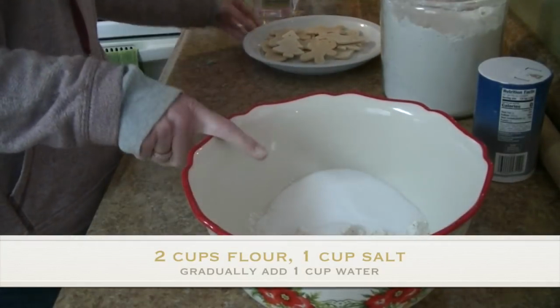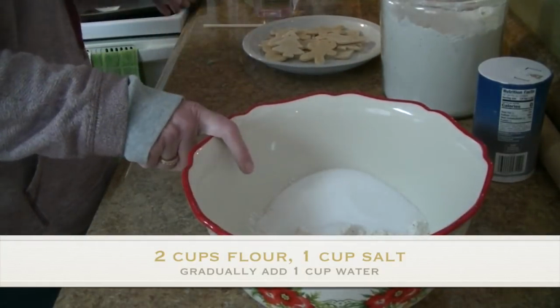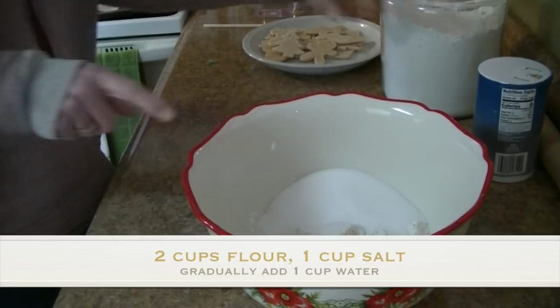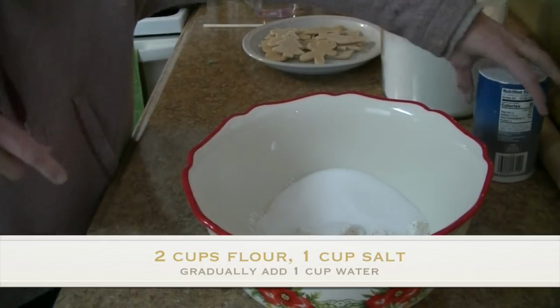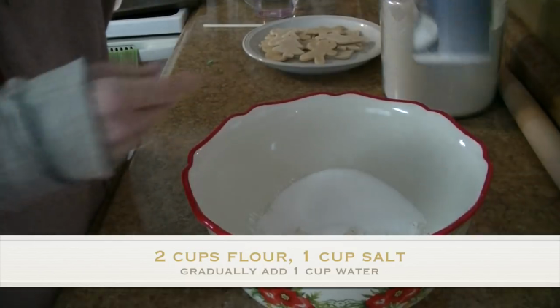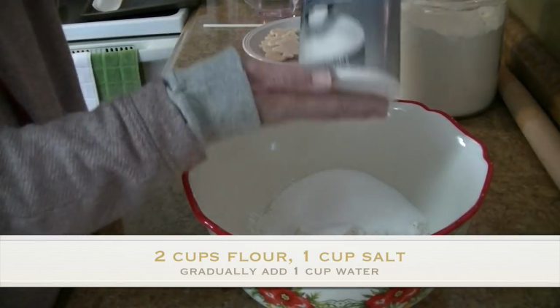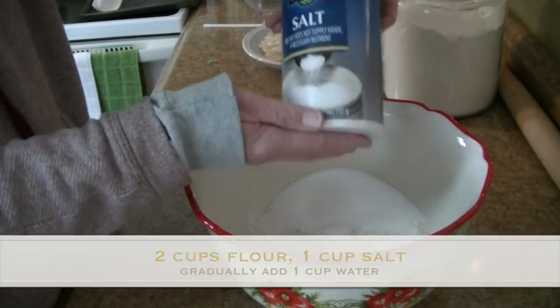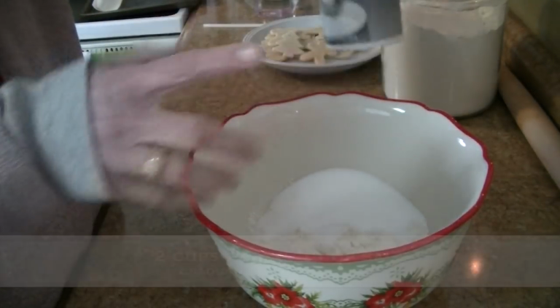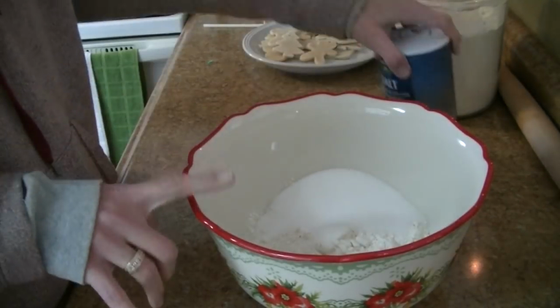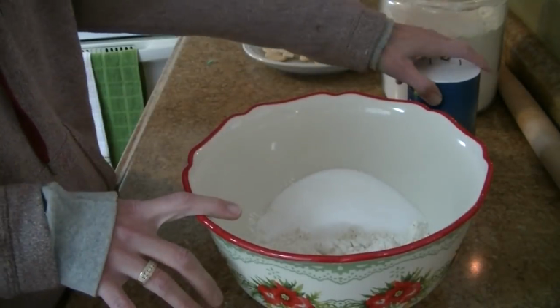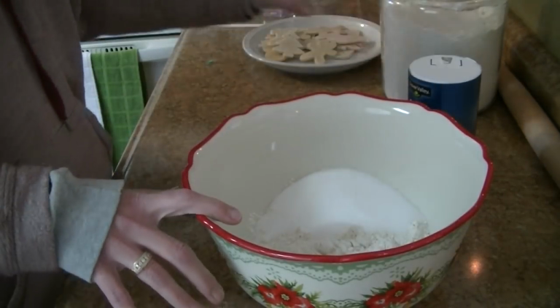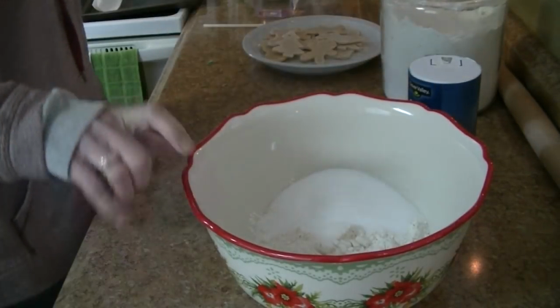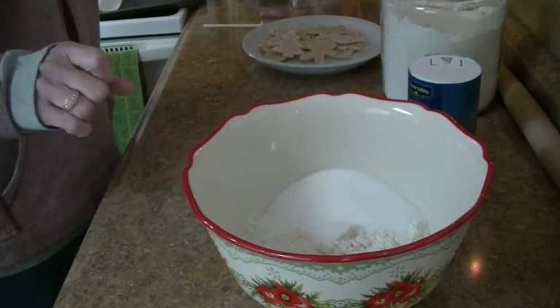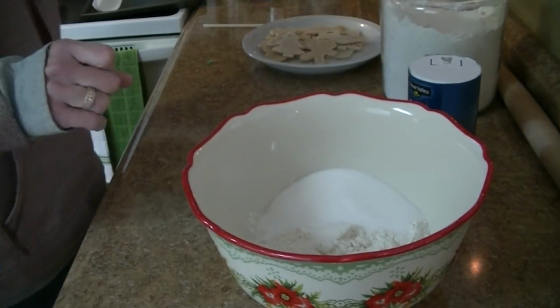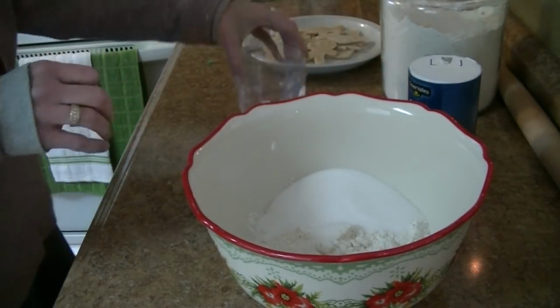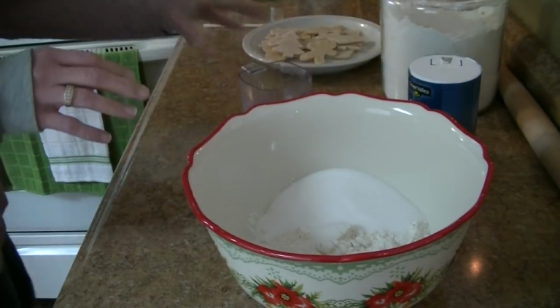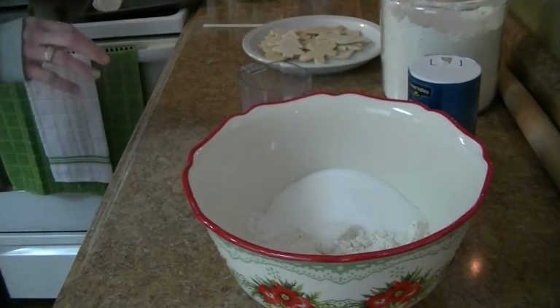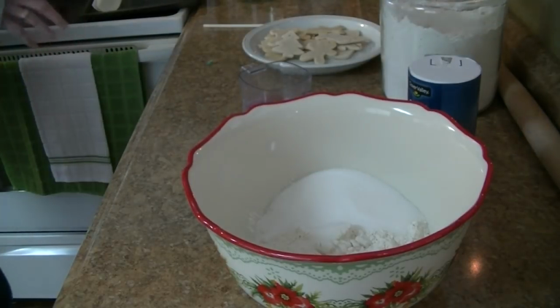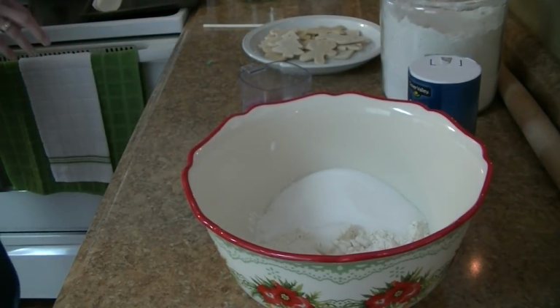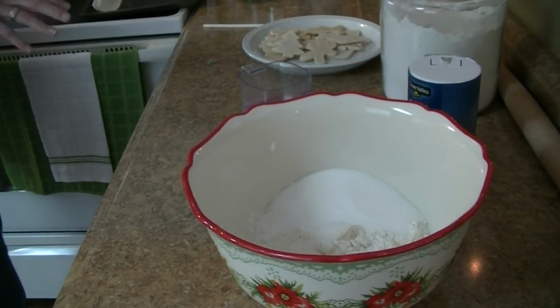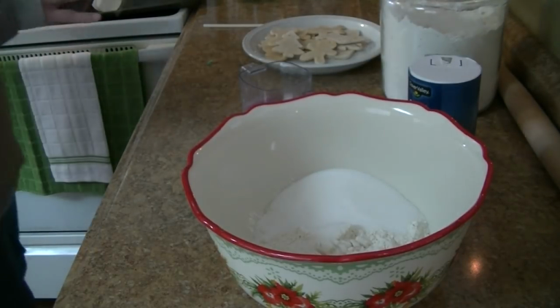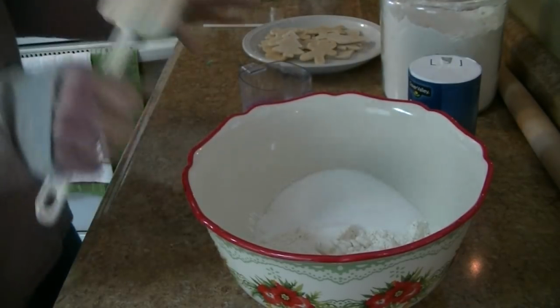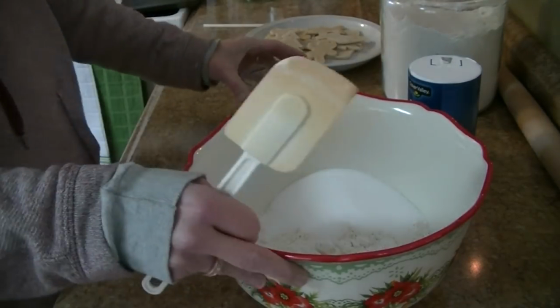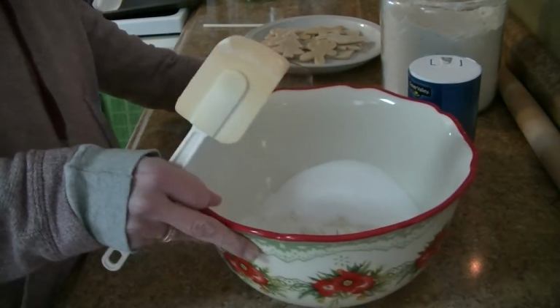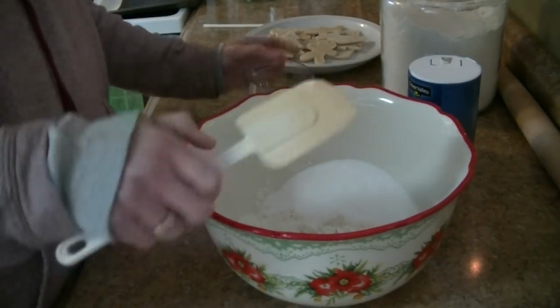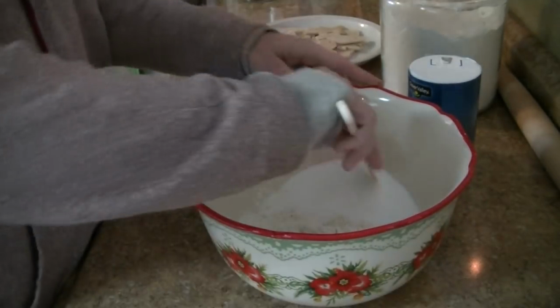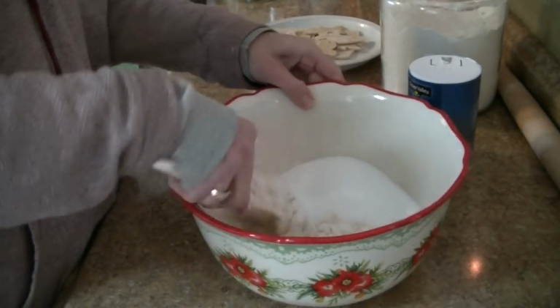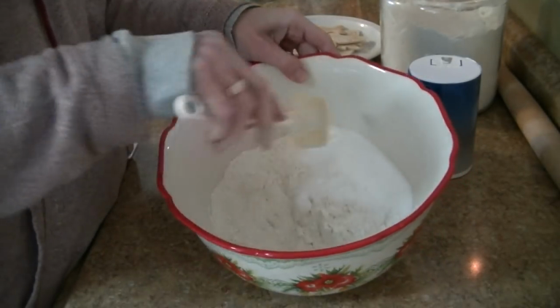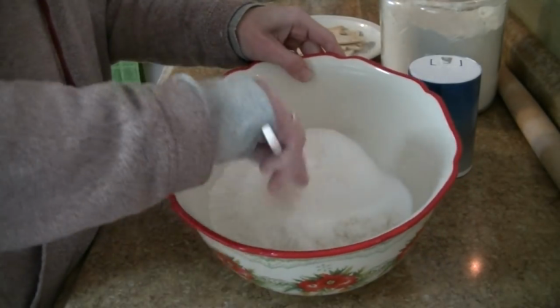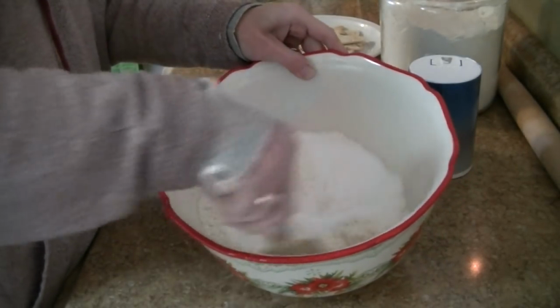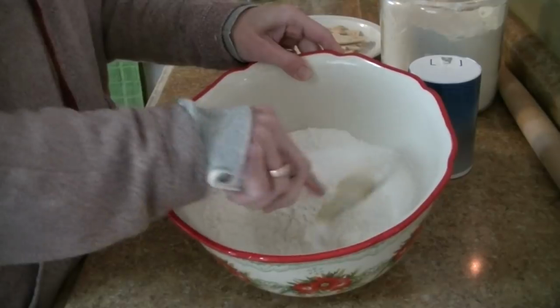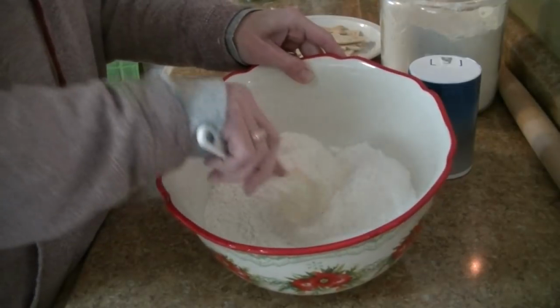To get started, in a bowl you want to put one cup of regular table salt and two cups of flour. To that you're going to add one cup of water, but you want to add the water in slowly. I'm first going to mix up the flour and salt together.